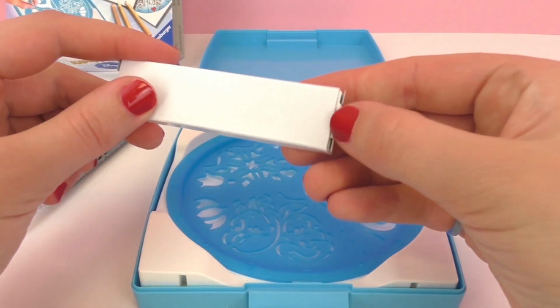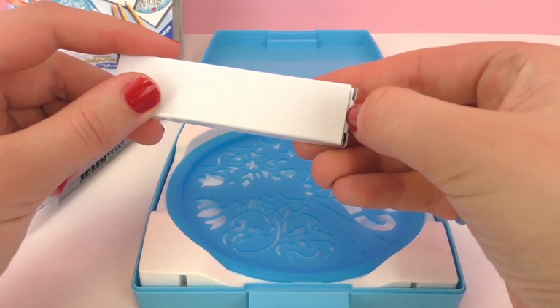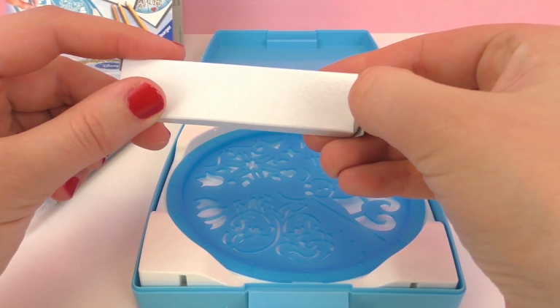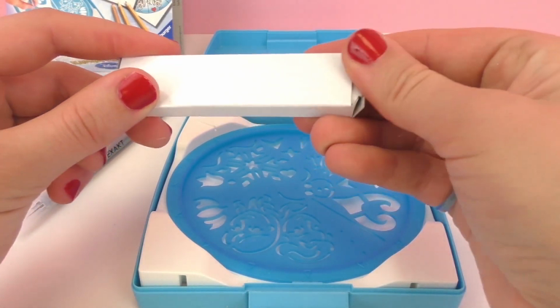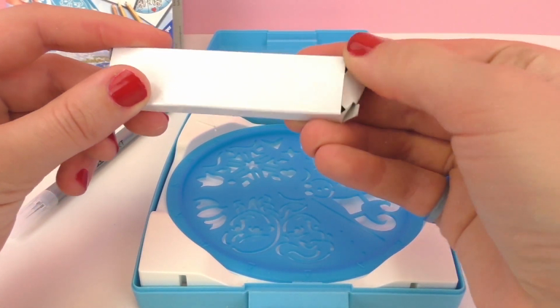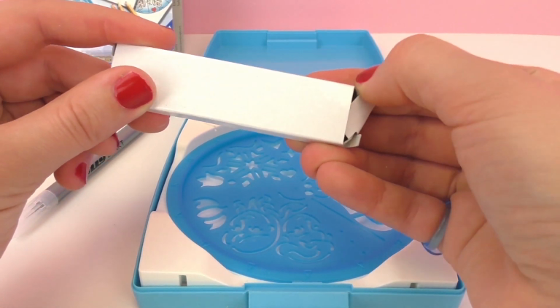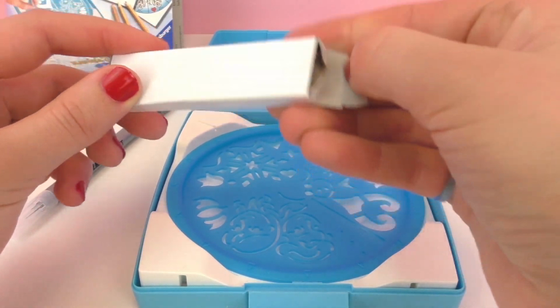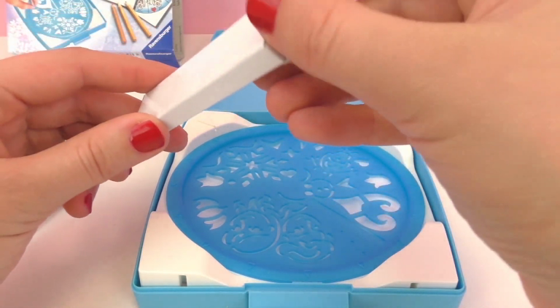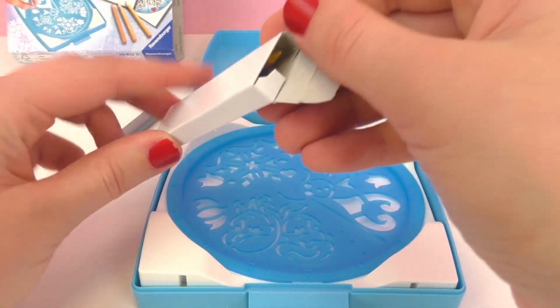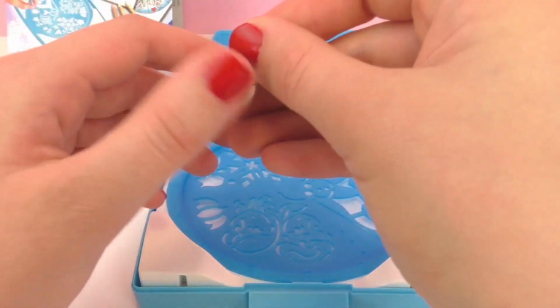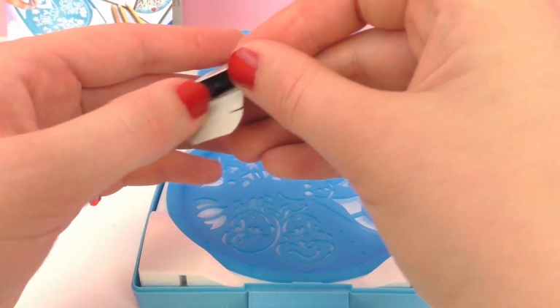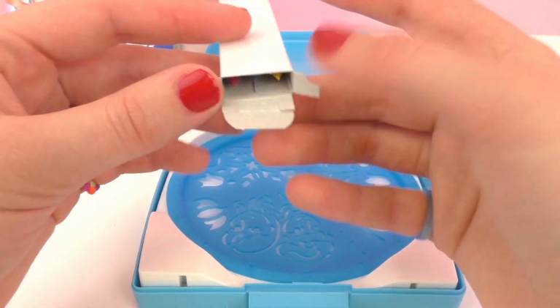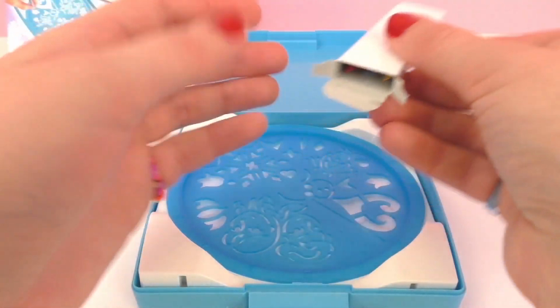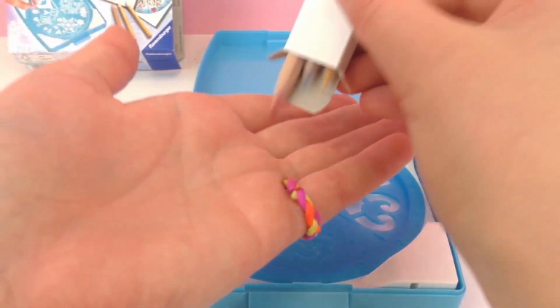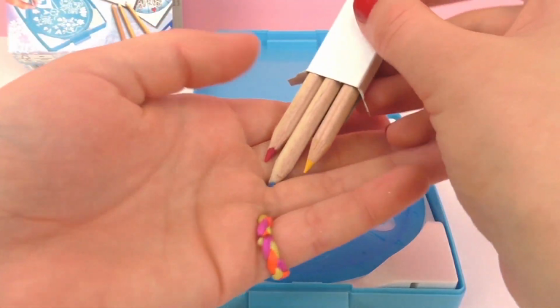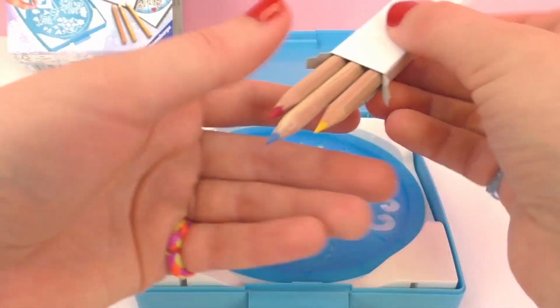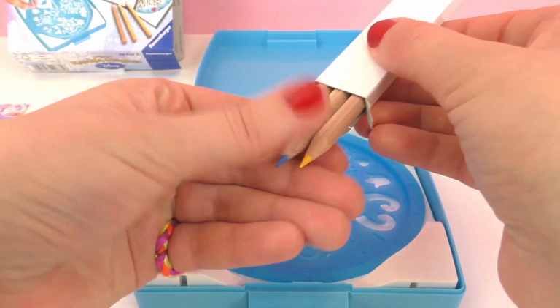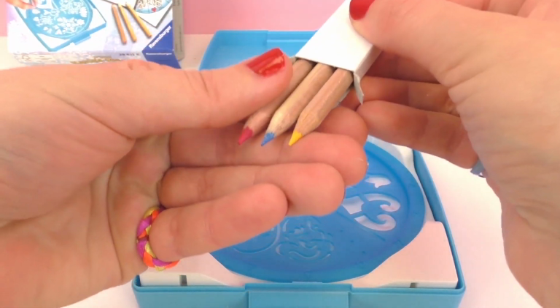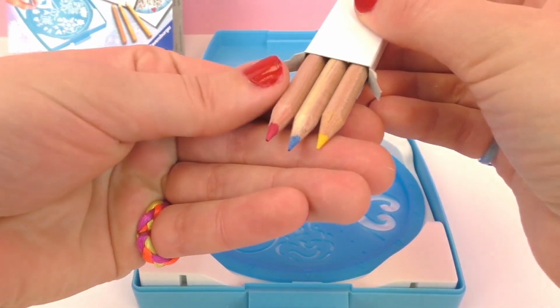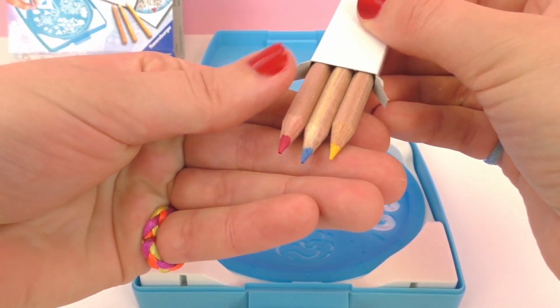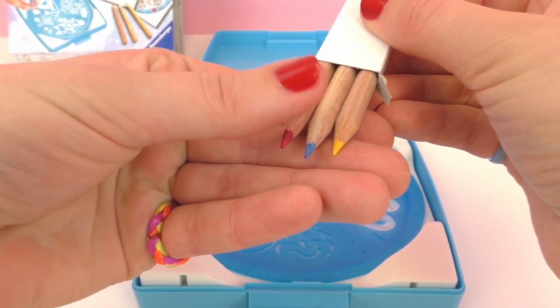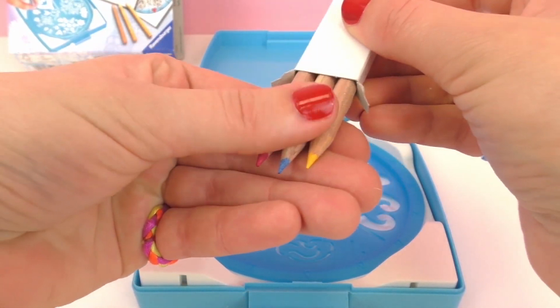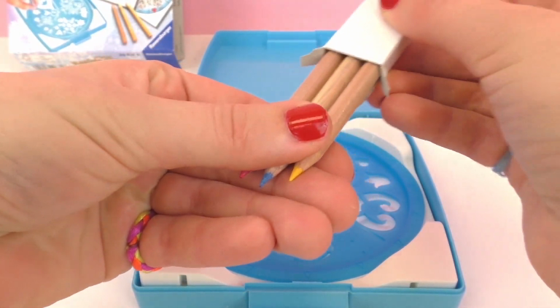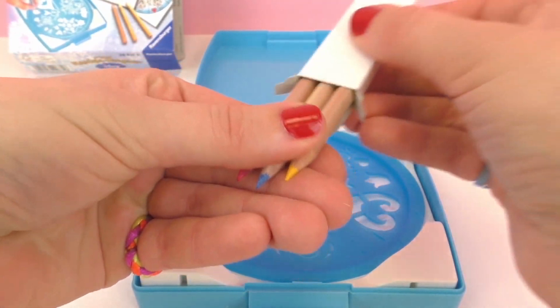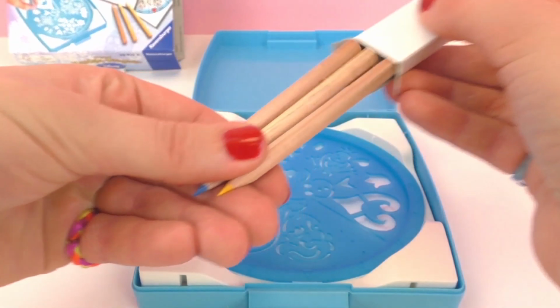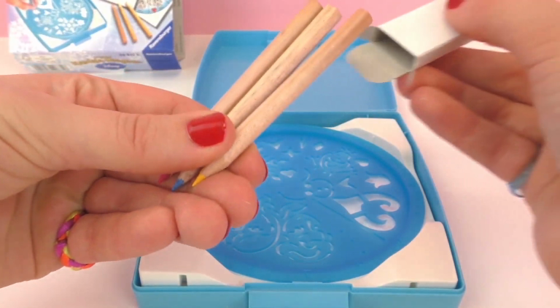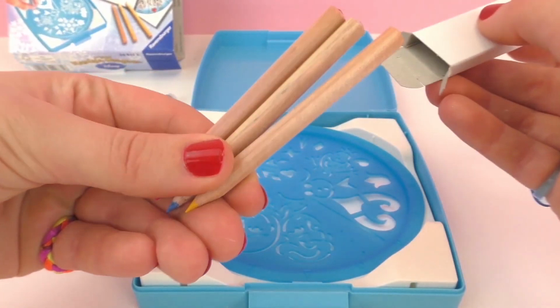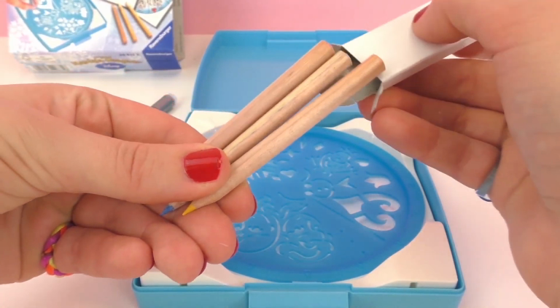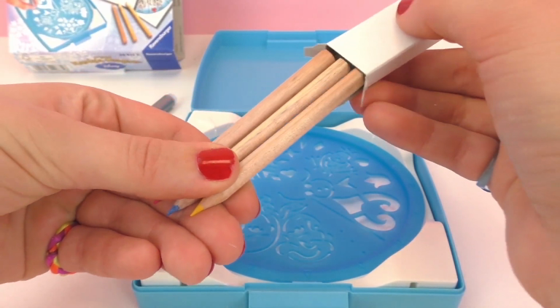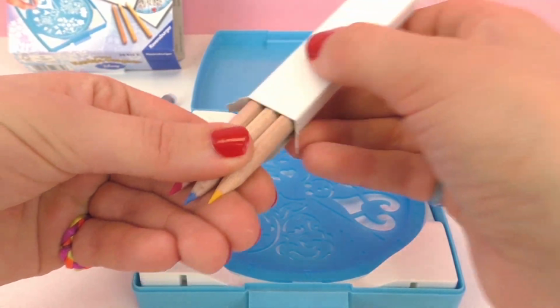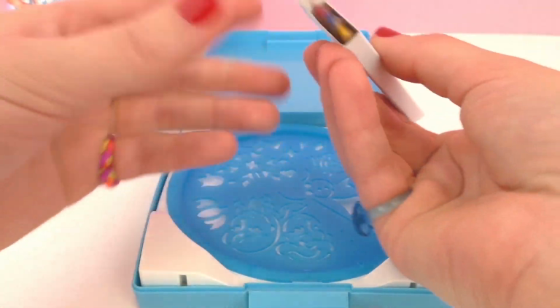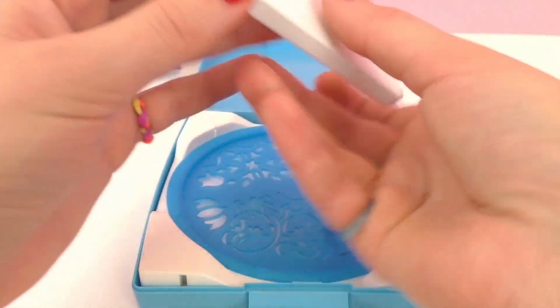It also comes with three colored pencils. These are the primary colors — red, blue, and yellow. You can mix these together to get other colors, or you can add in some colored pencils of your own.